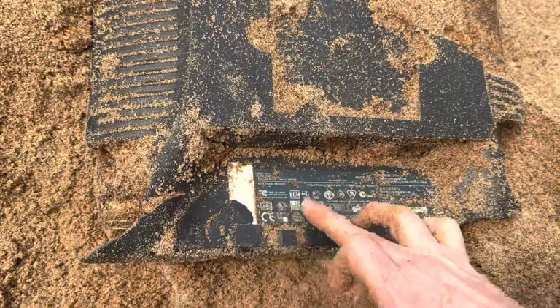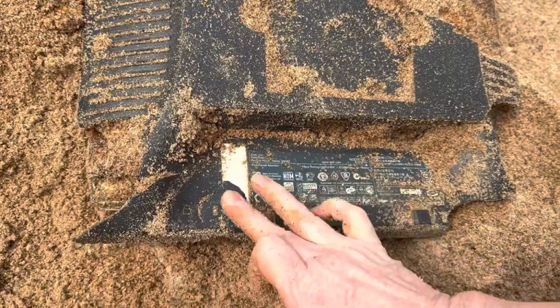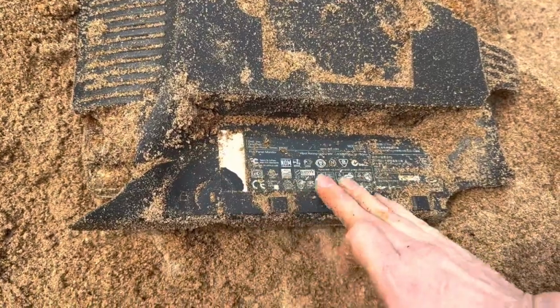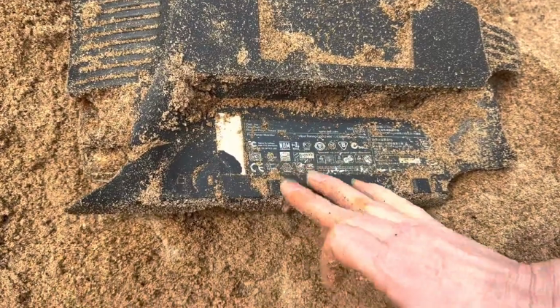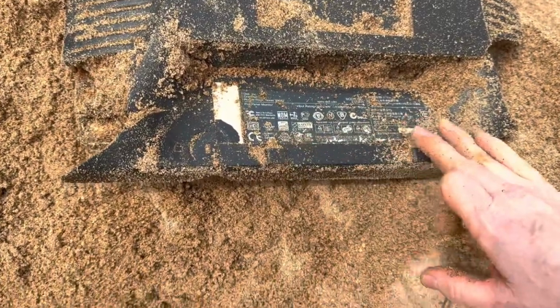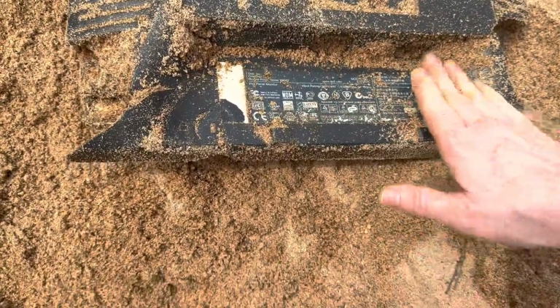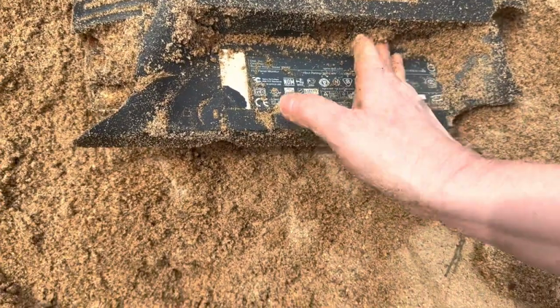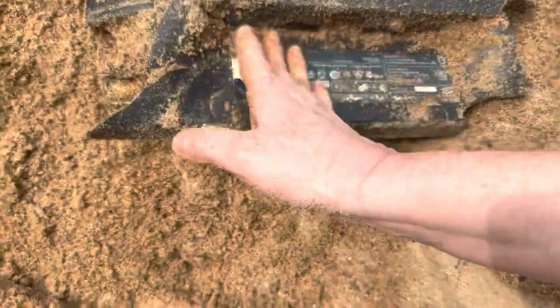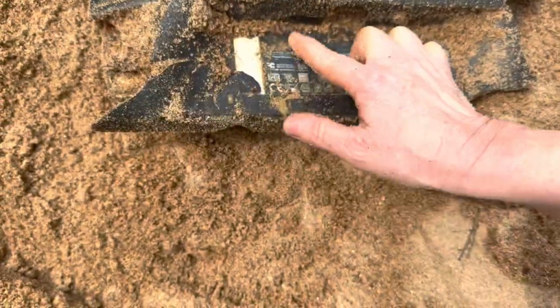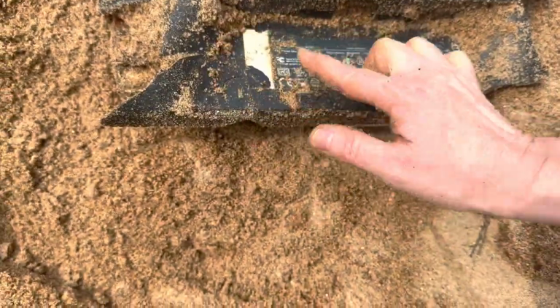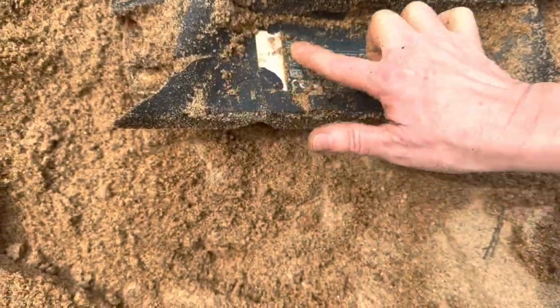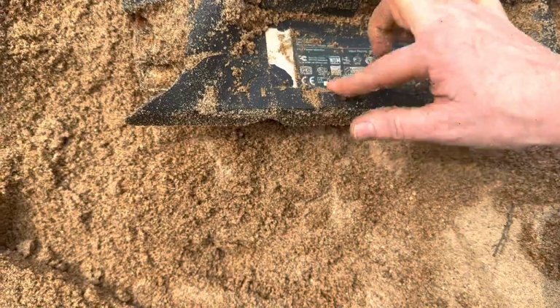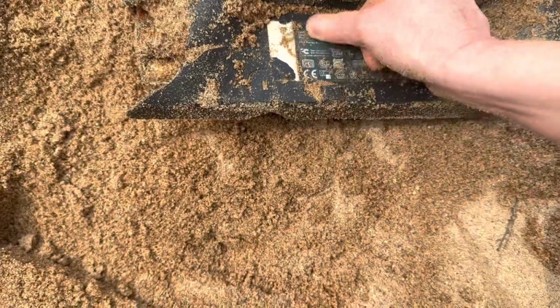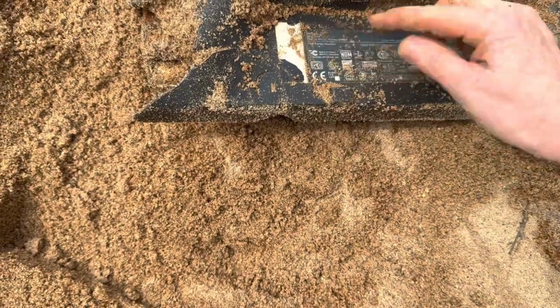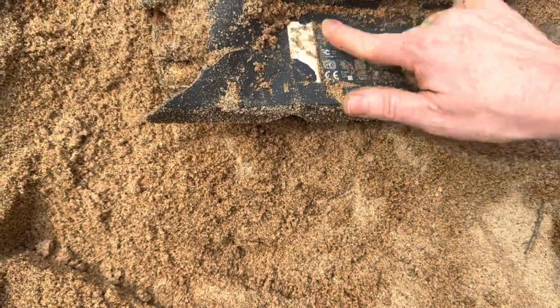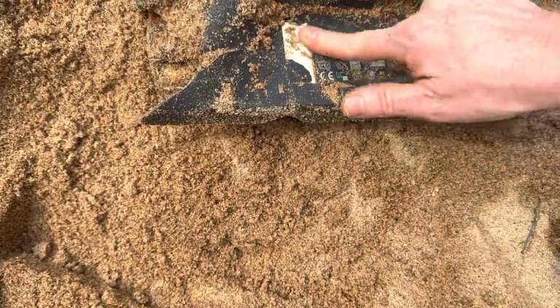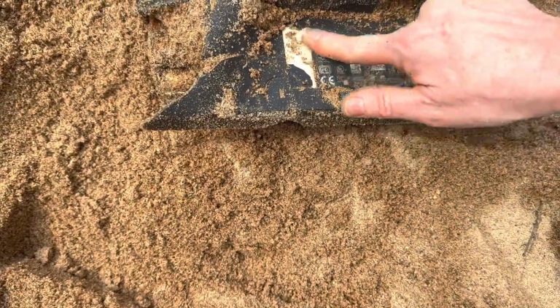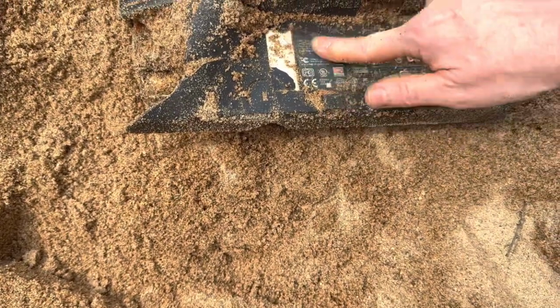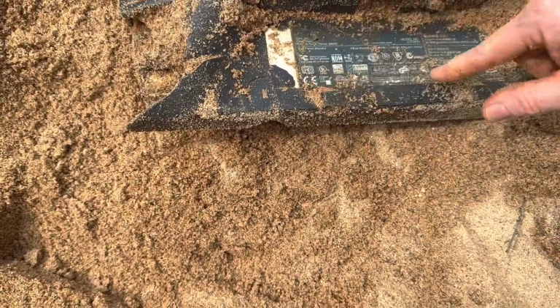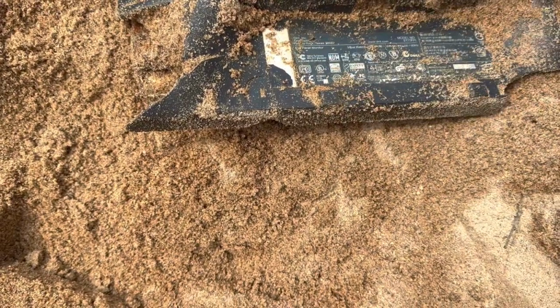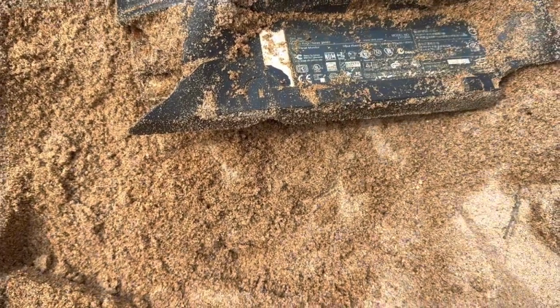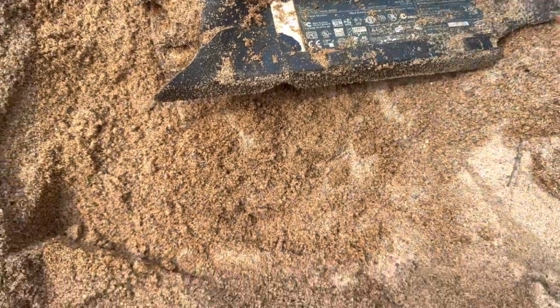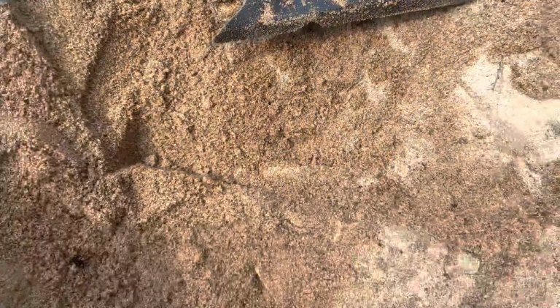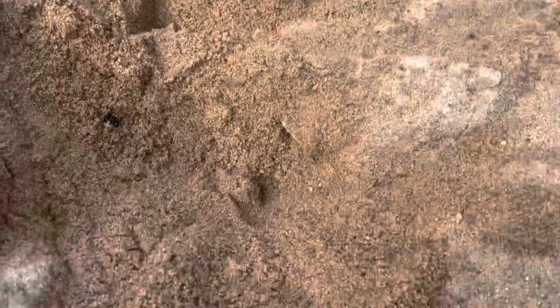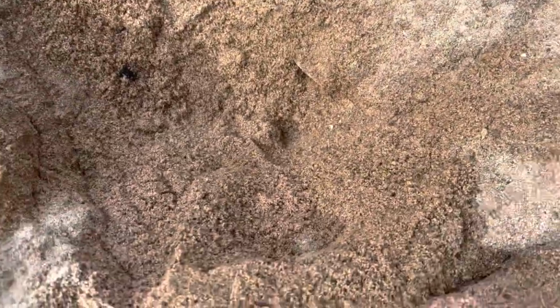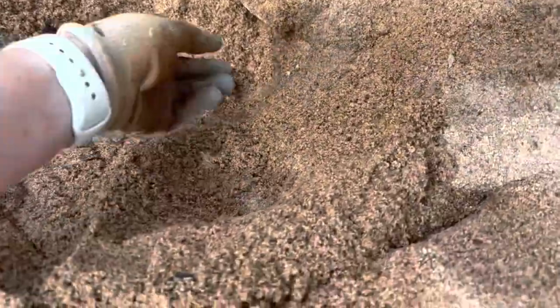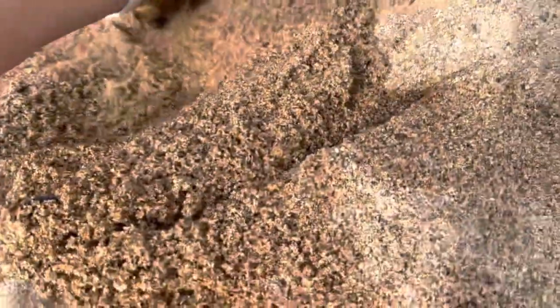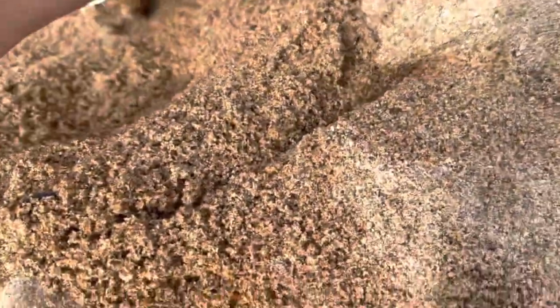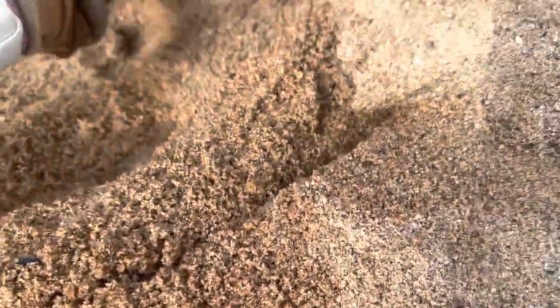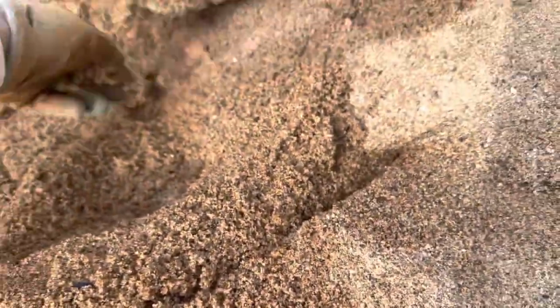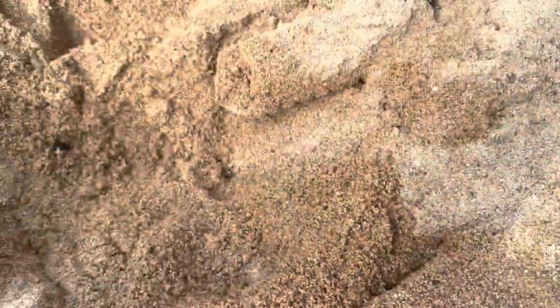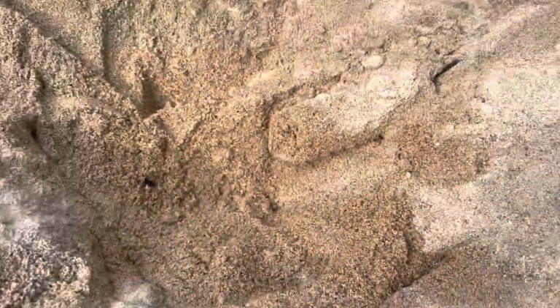It's part of a computer — or at least I think so. What is it doing in the sand by the river? That is so heavy.